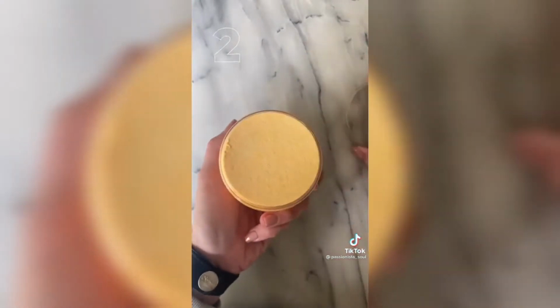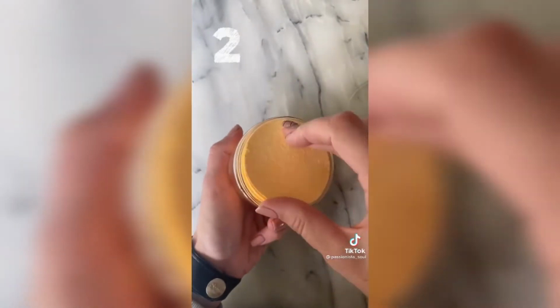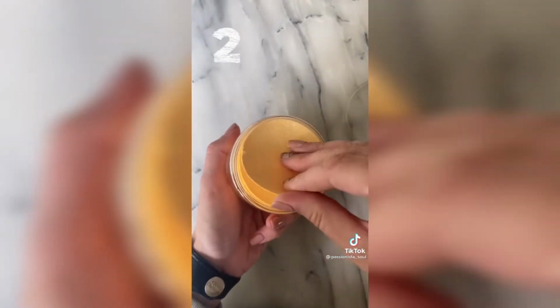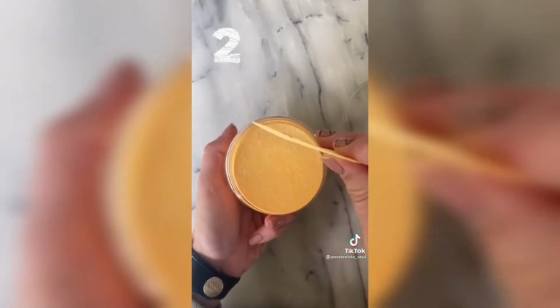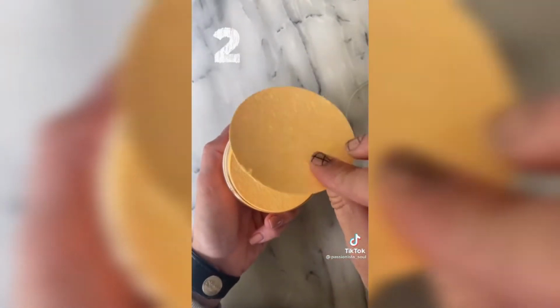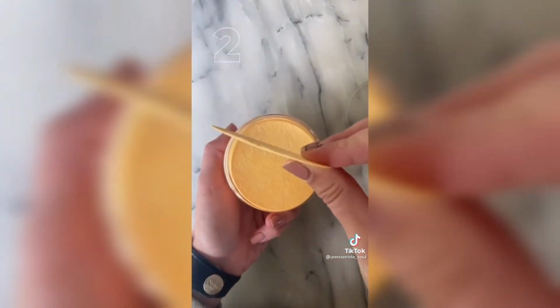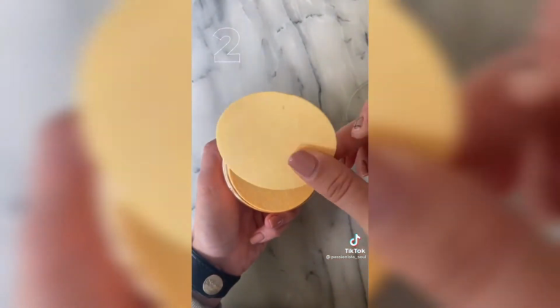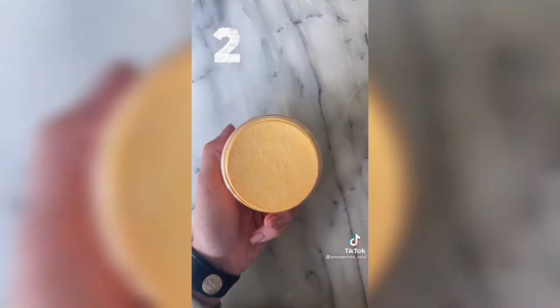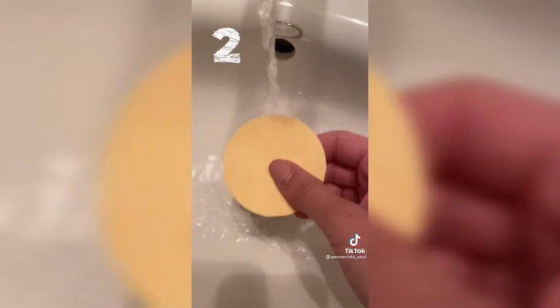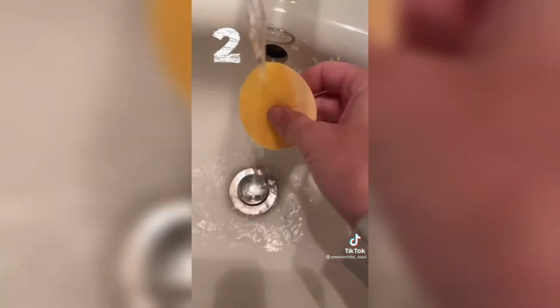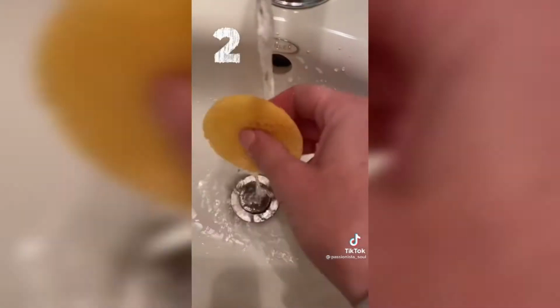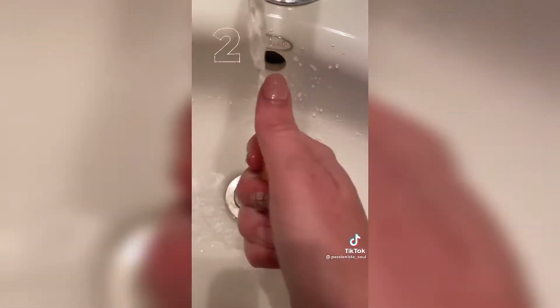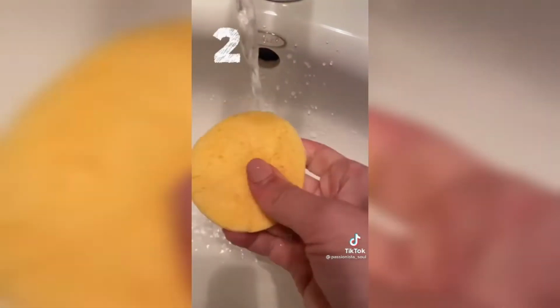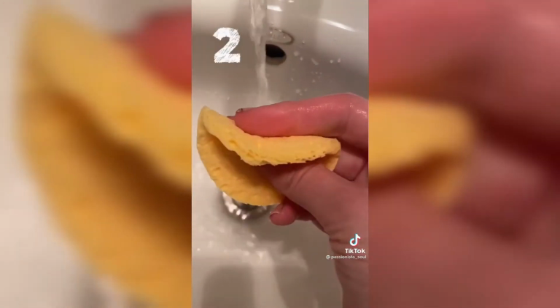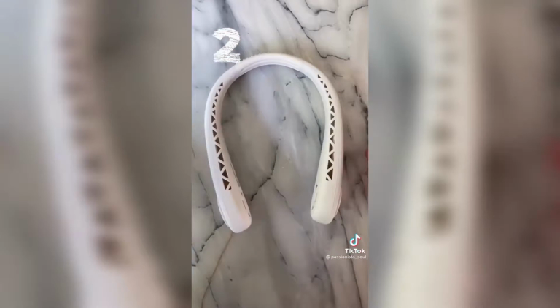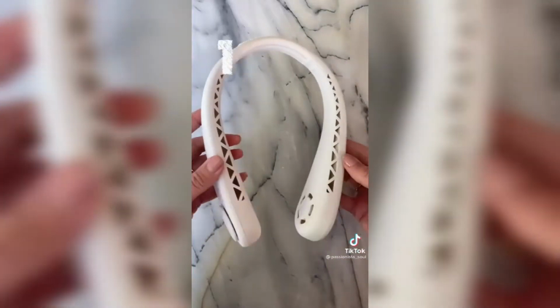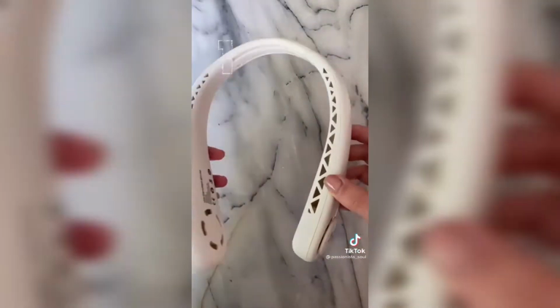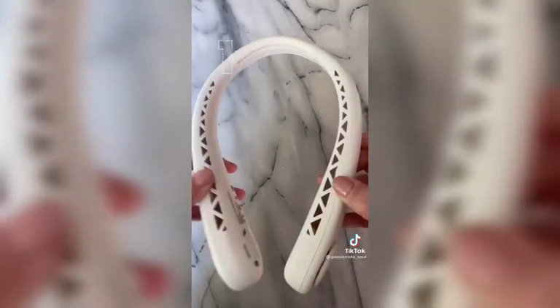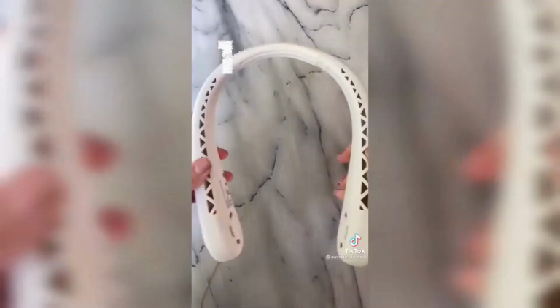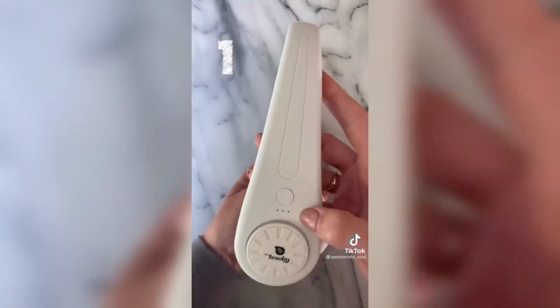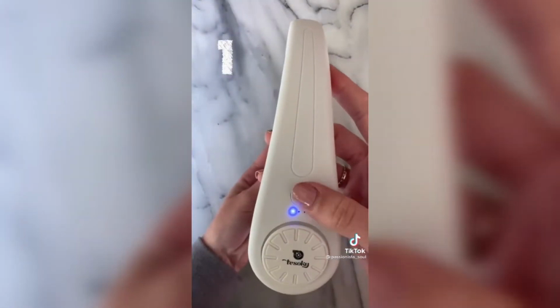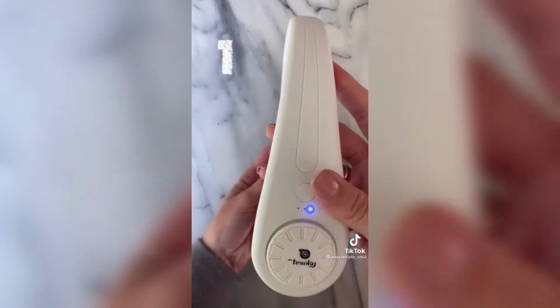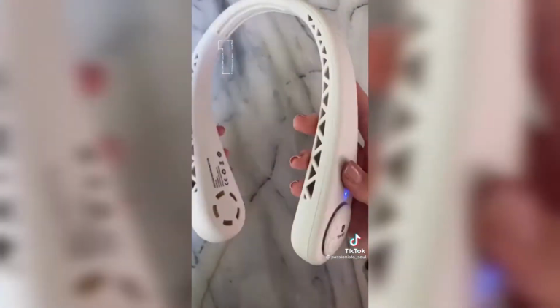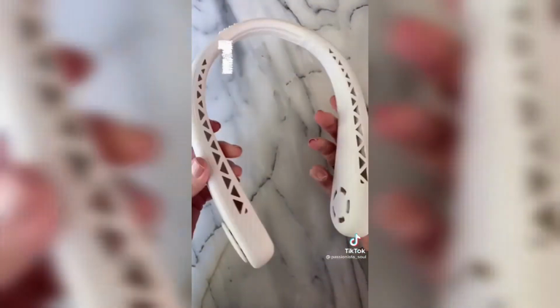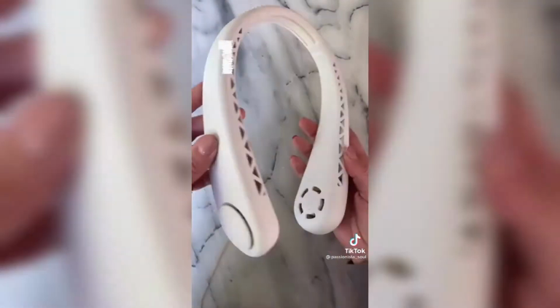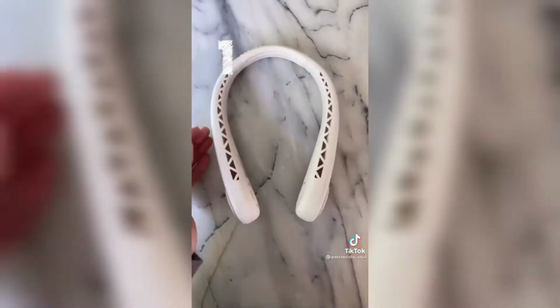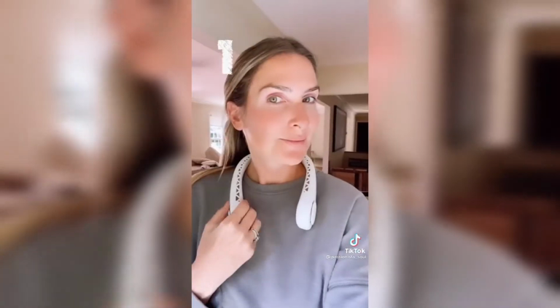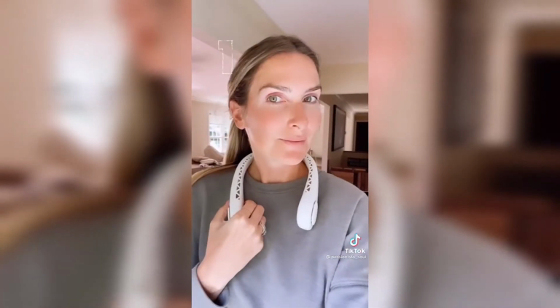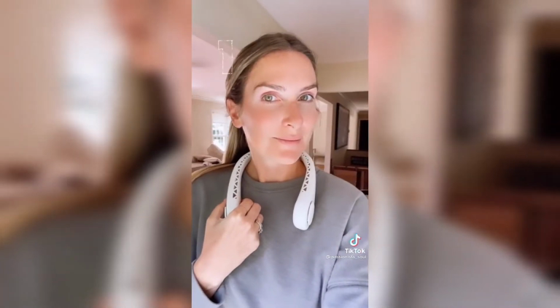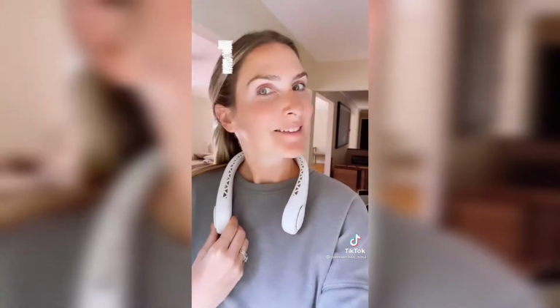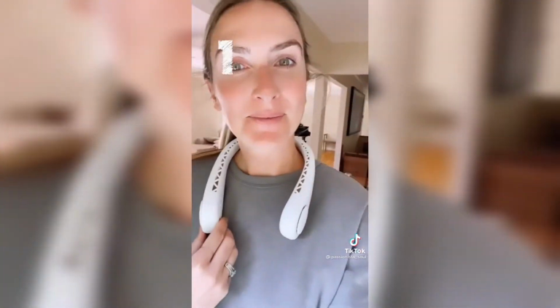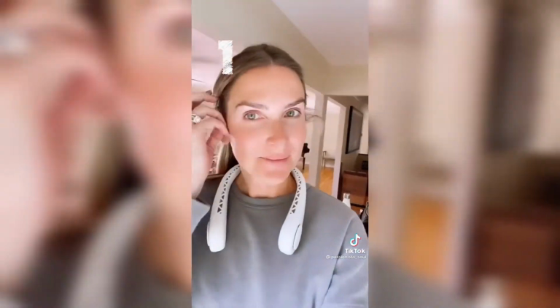Coming in at number two are these disposable sponges — they come in a pack of 50. Just run them underwater and you can use them to remove makeup. And coming in at number one is the bladeless neck fan. It comes in three speeds, it is perfect for summer — a definite must-have.